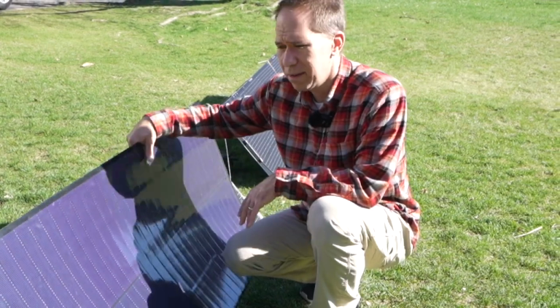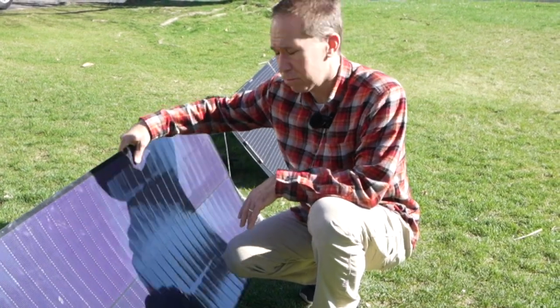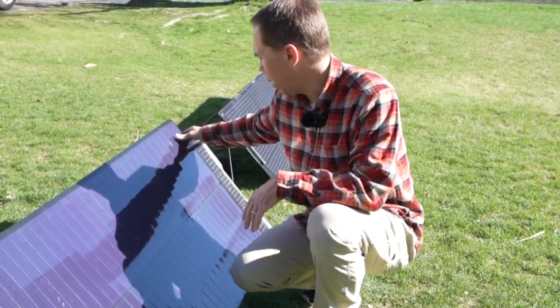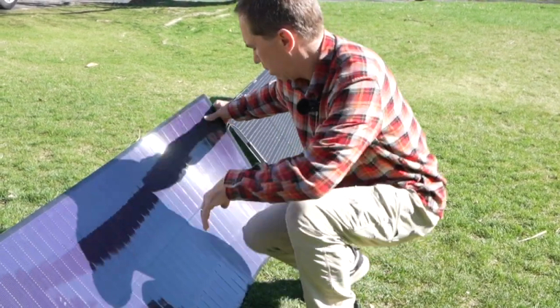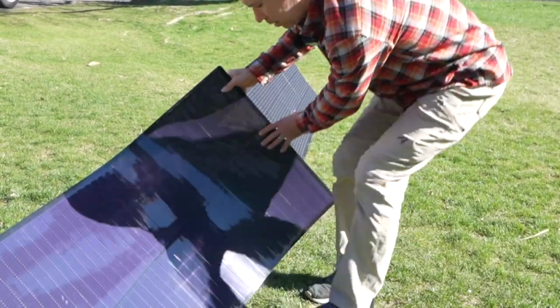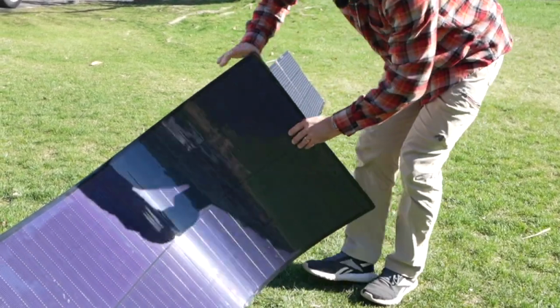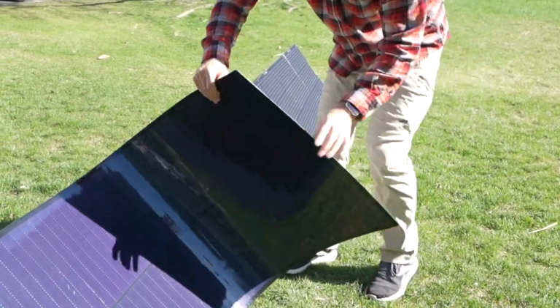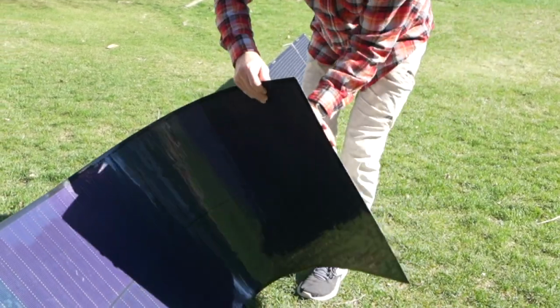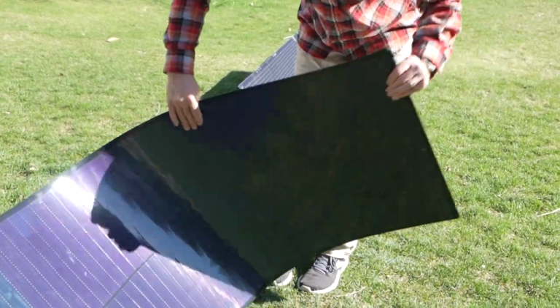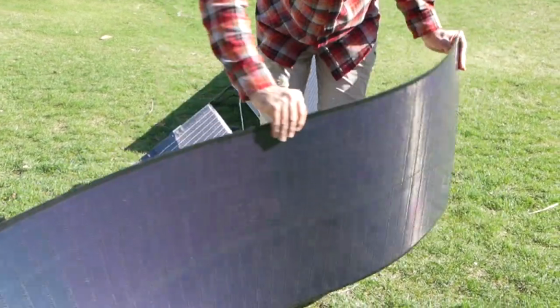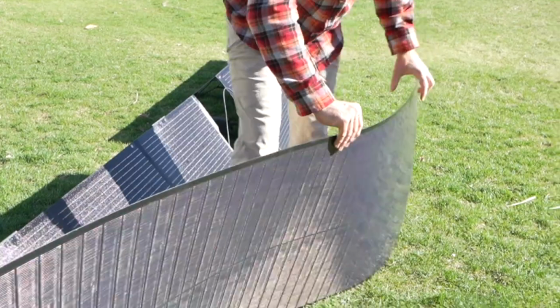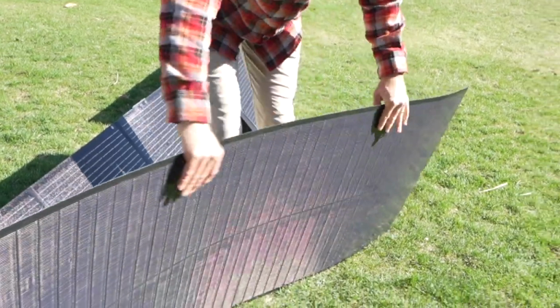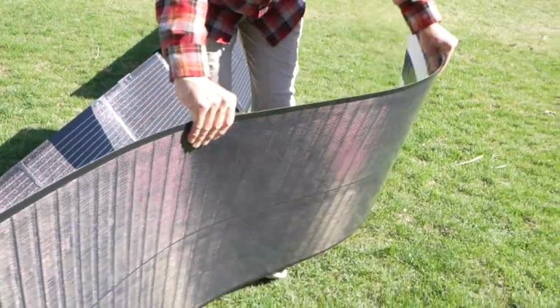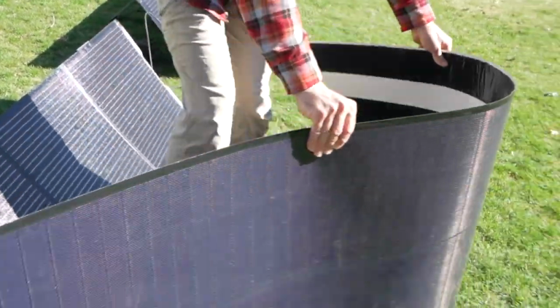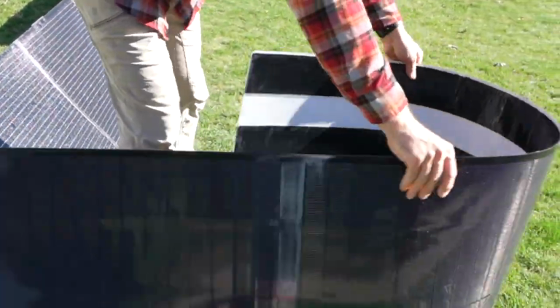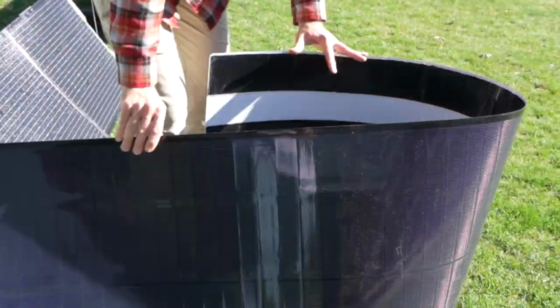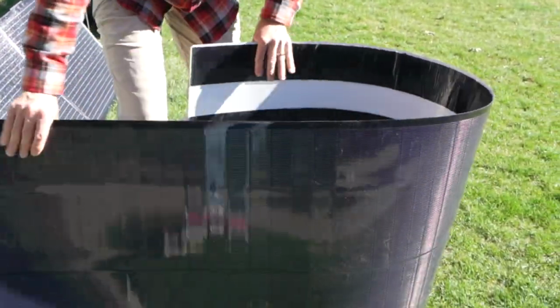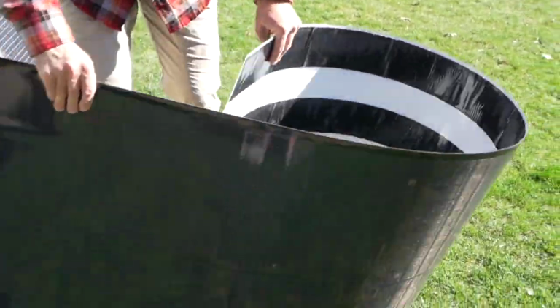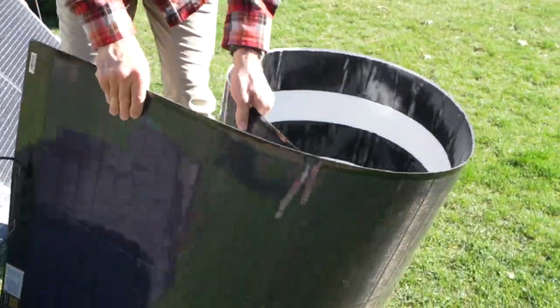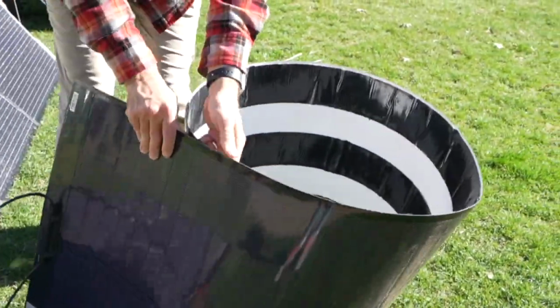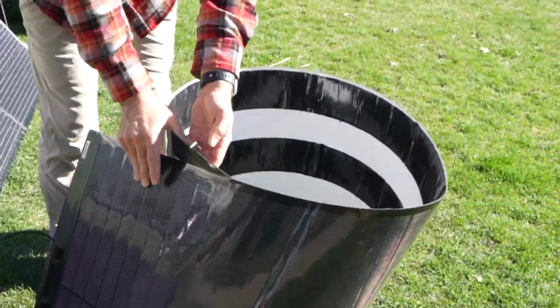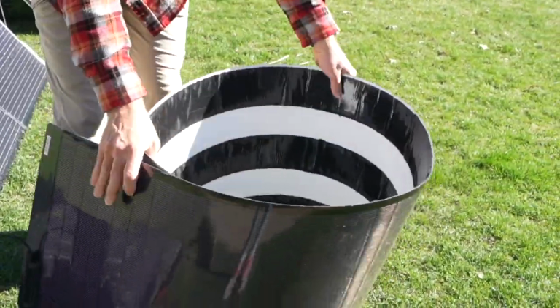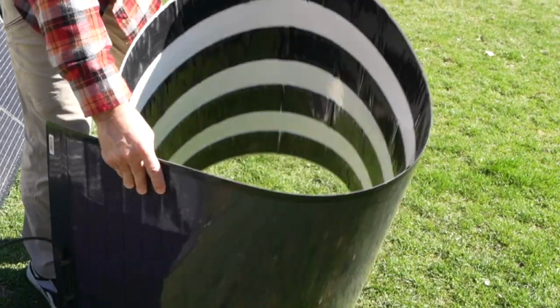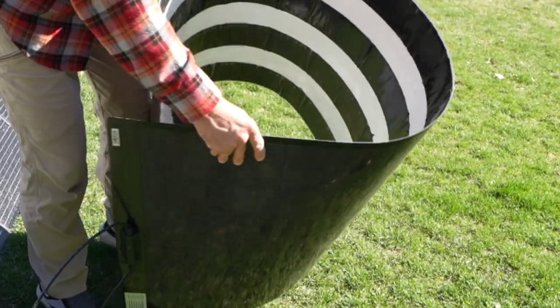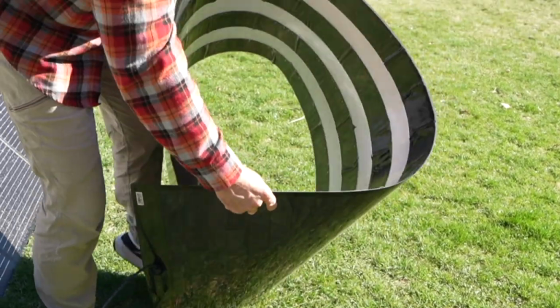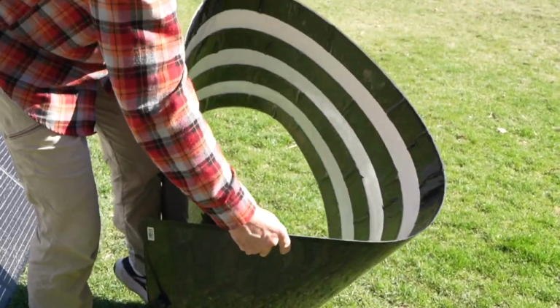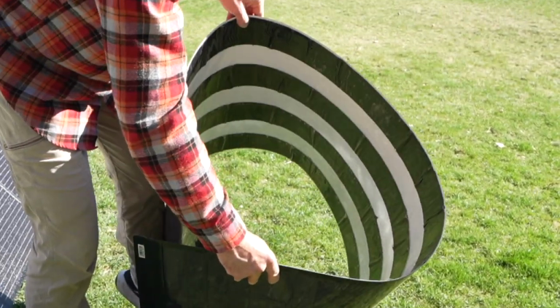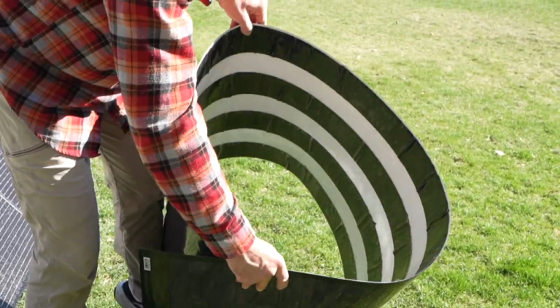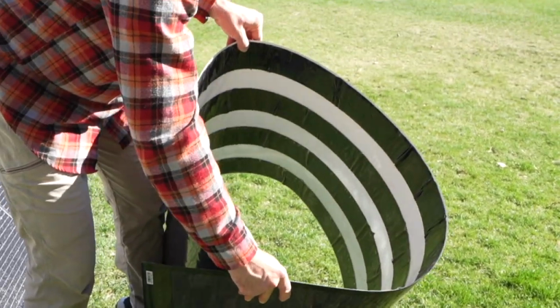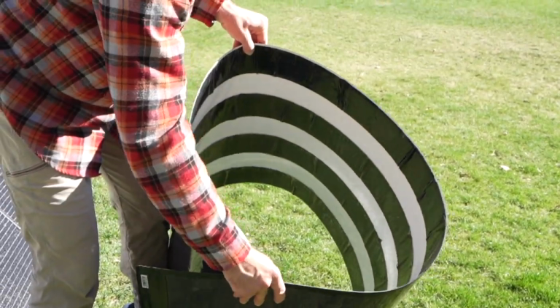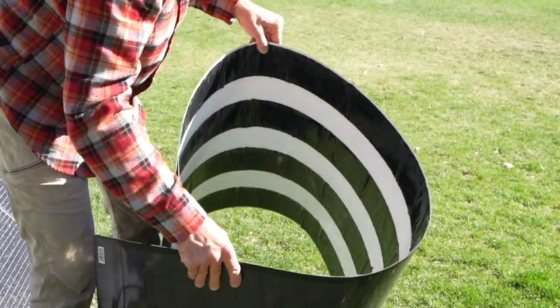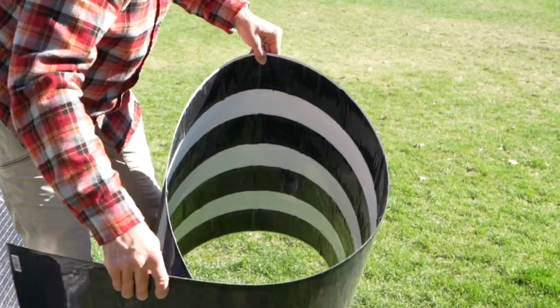Or if you're going camping, just roll it up — look at this. Actually it rolls the other way. You can just roll this up like that. You cannot do that with any other type of solar panel that I'm aware of.